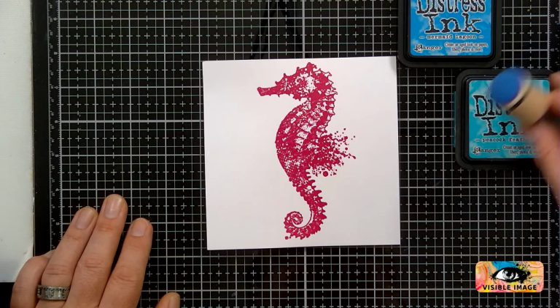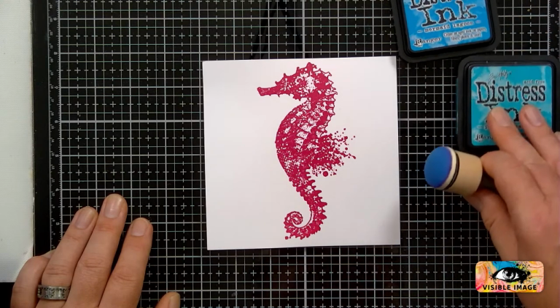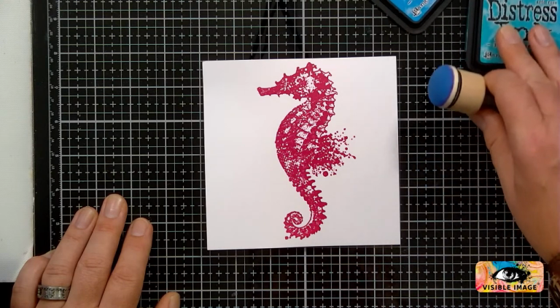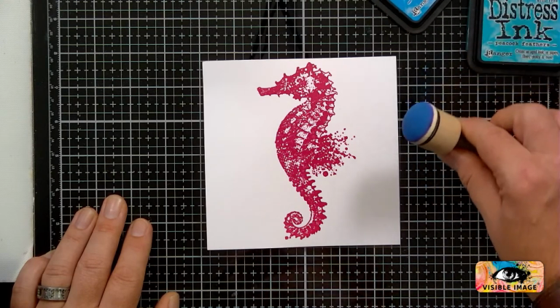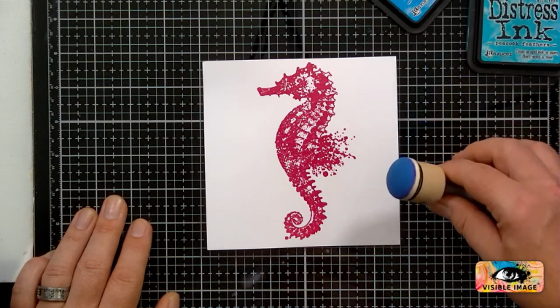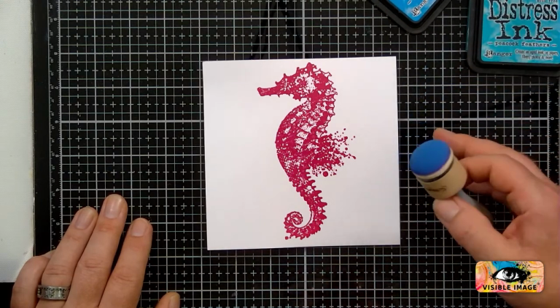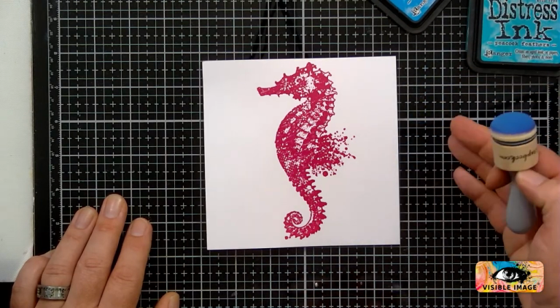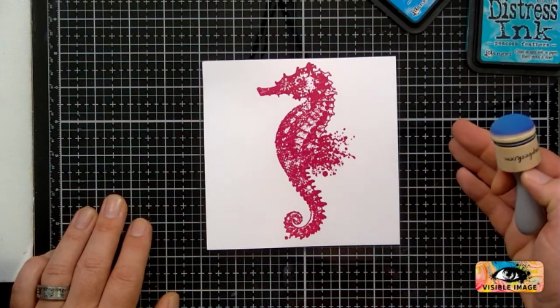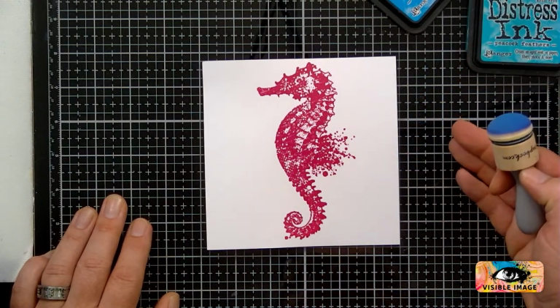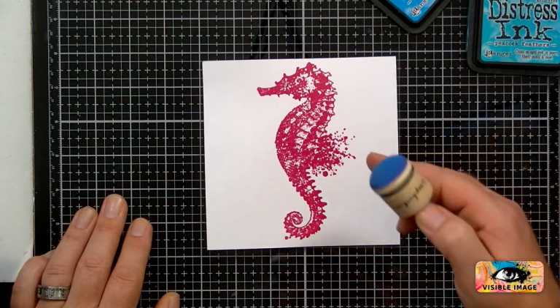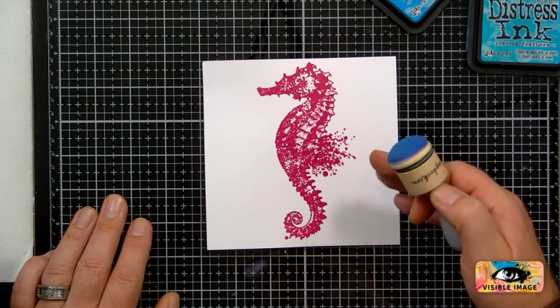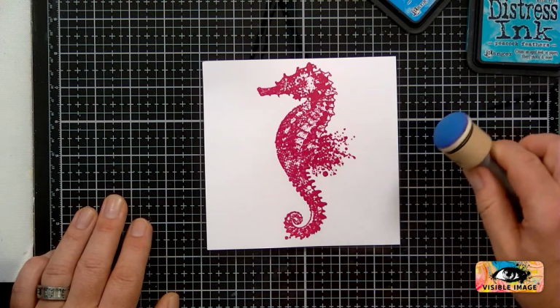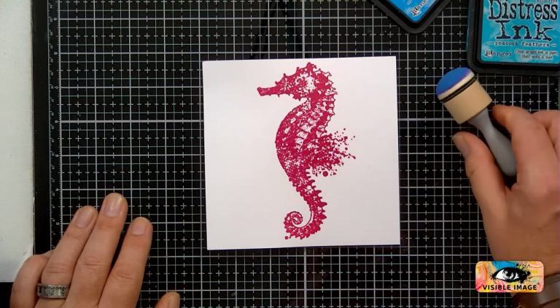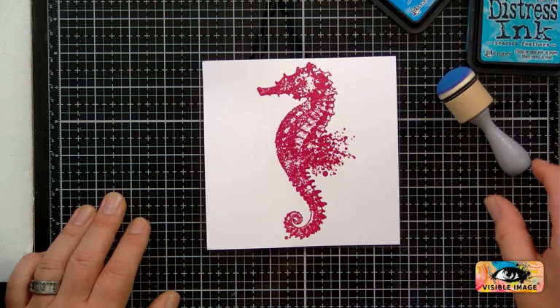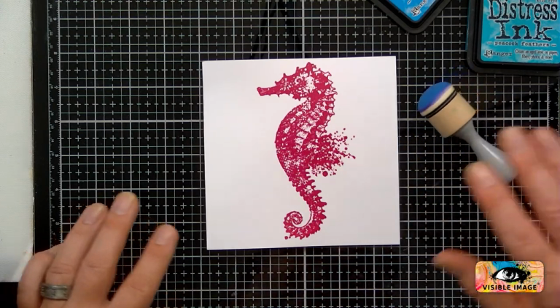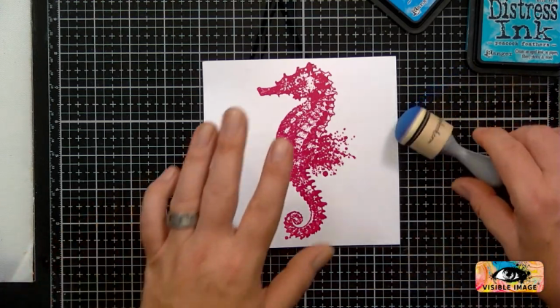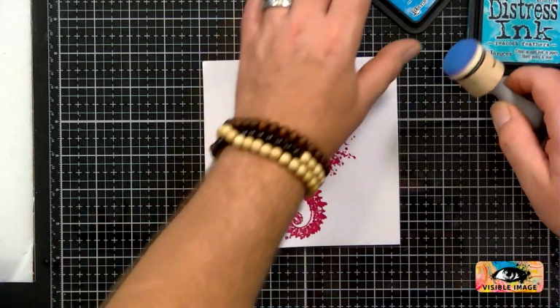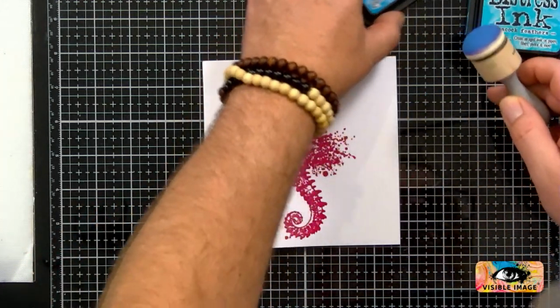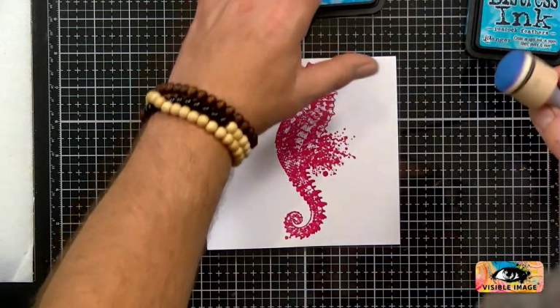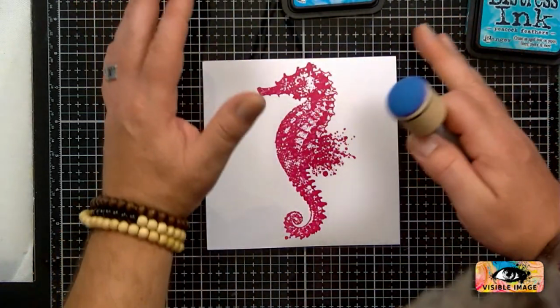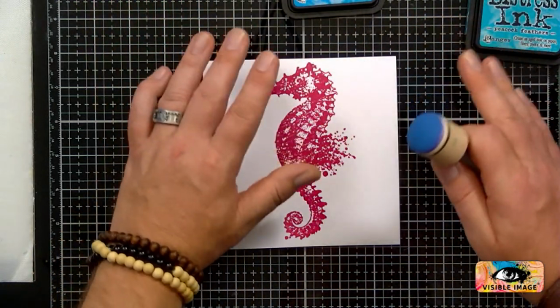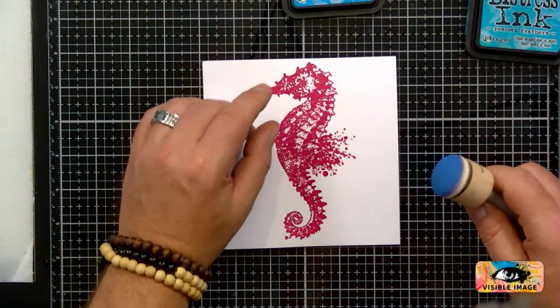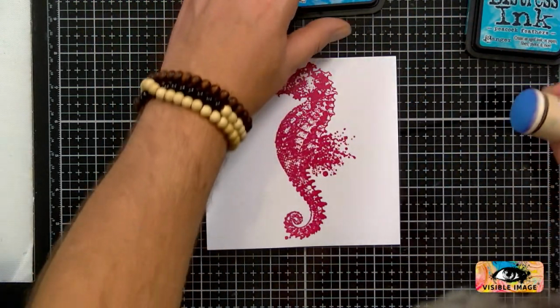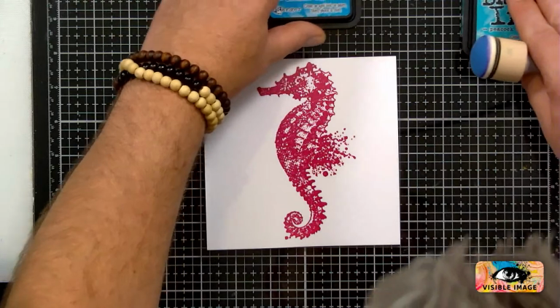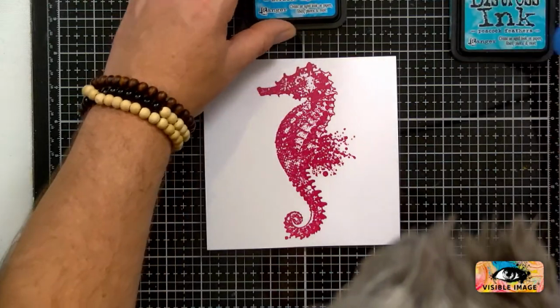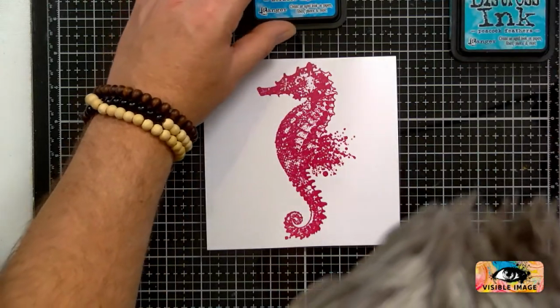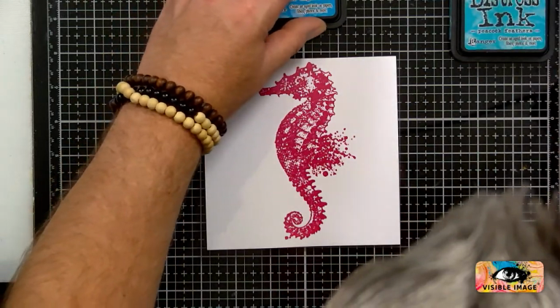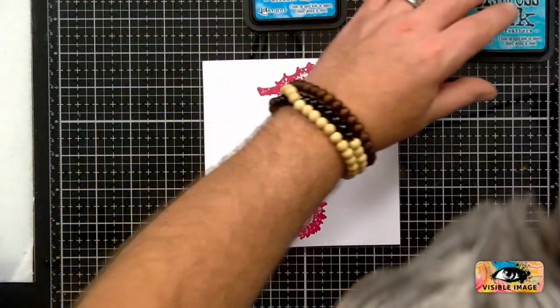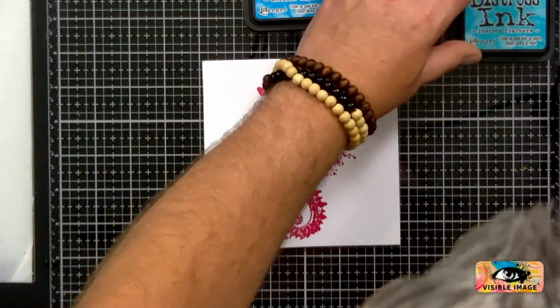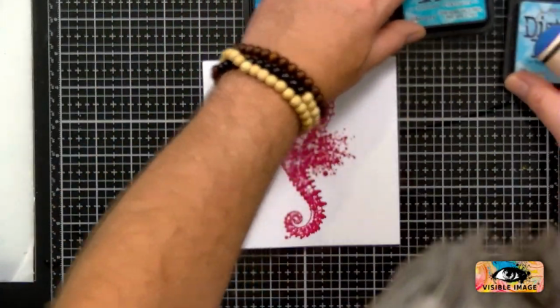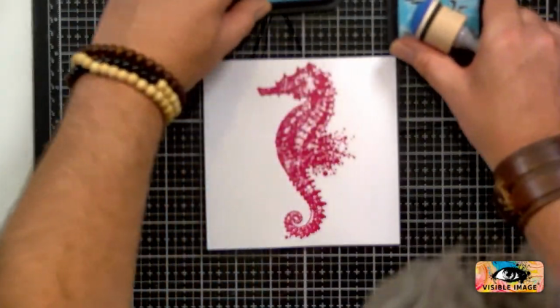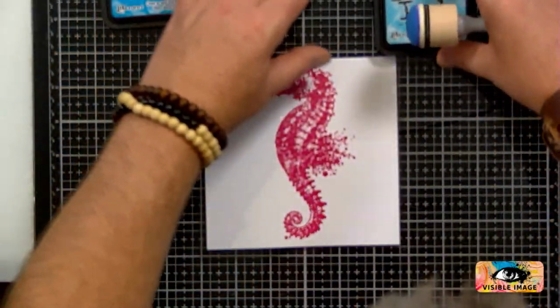I haven't pre-planned this — well, I have pre-planned it, I just haven't tried it. So we're just kind of winging it as we go with the colours. I'm thinking we'll be using Broken China first.